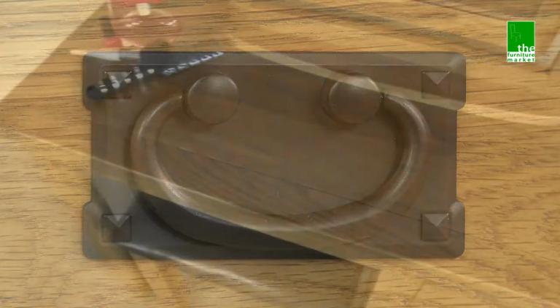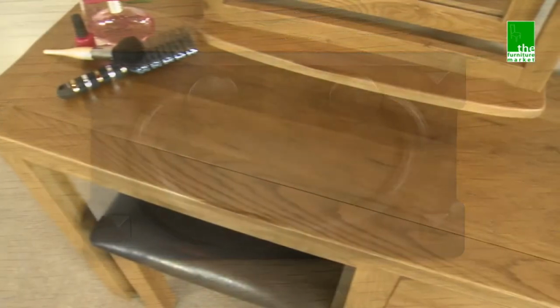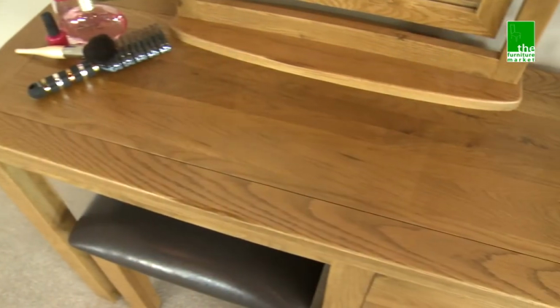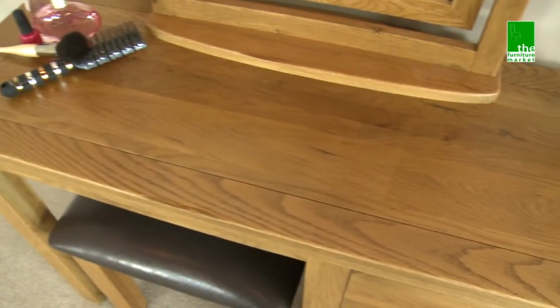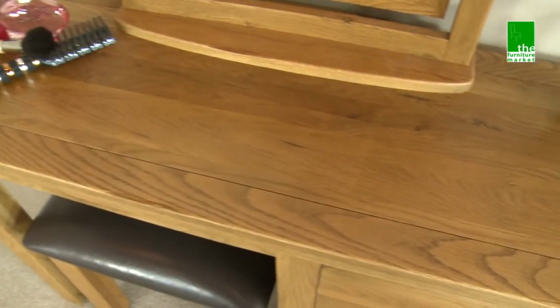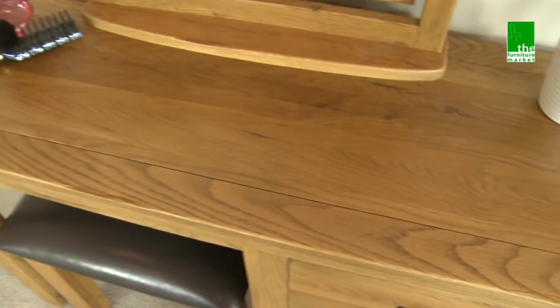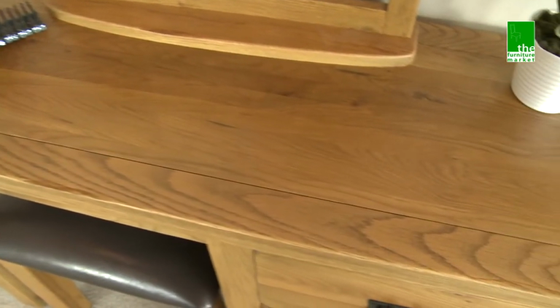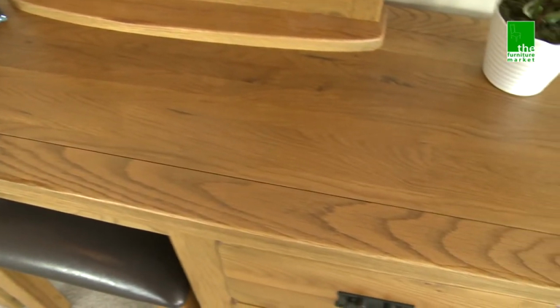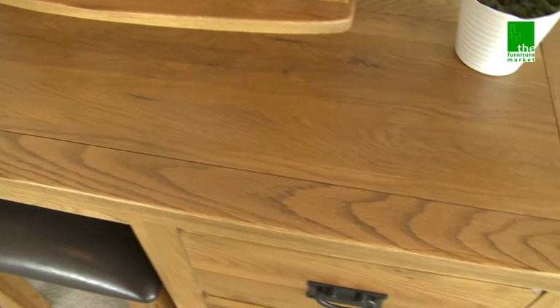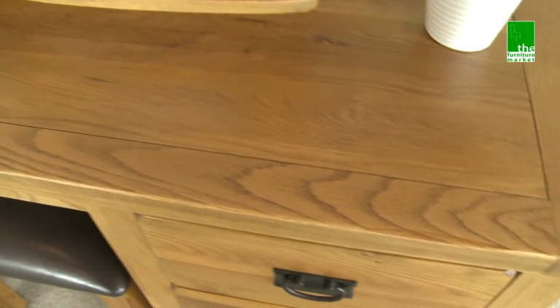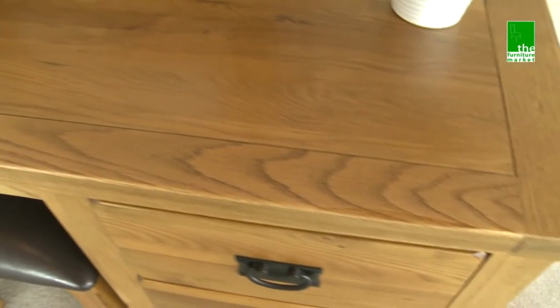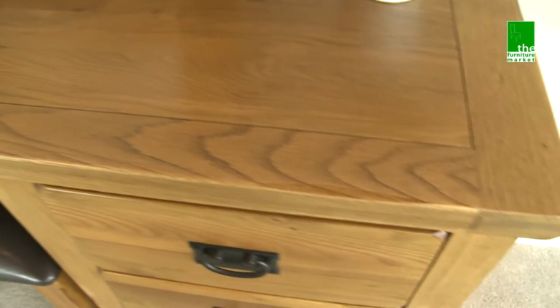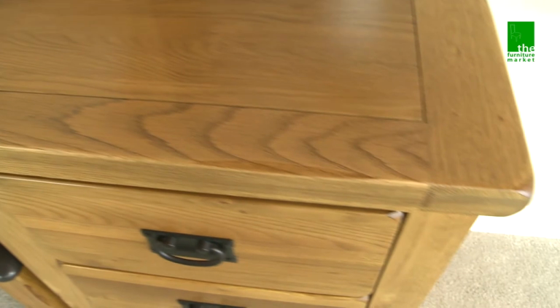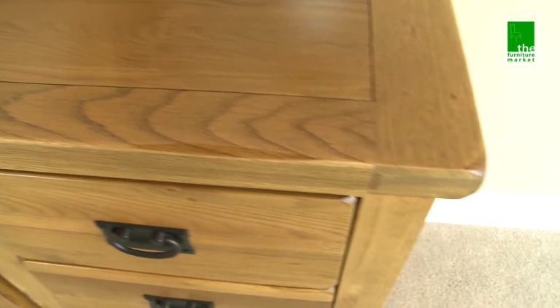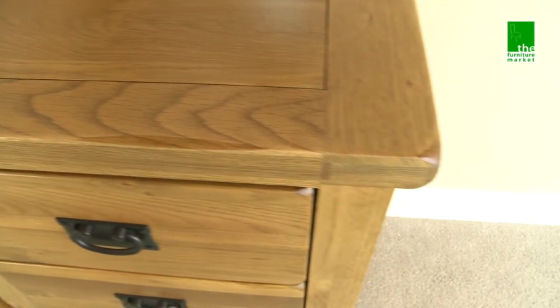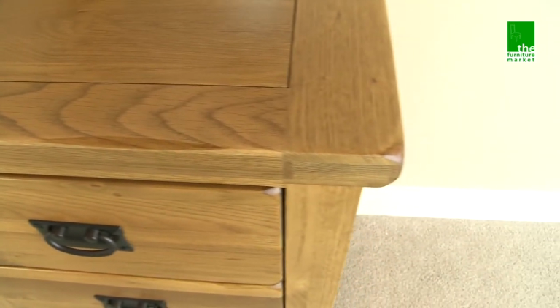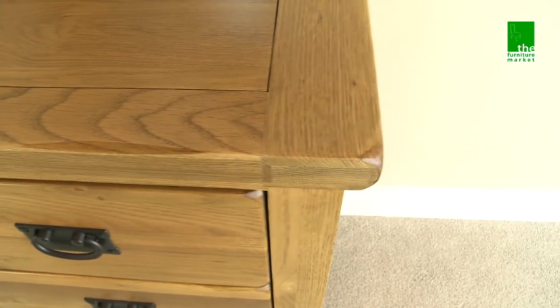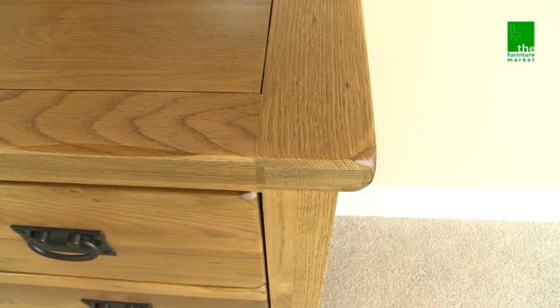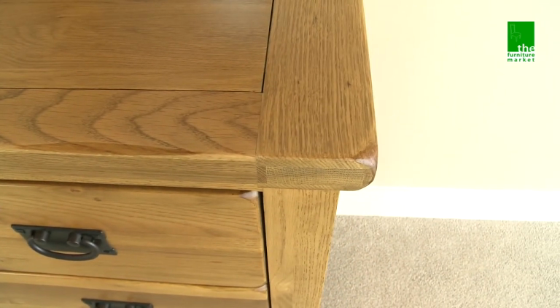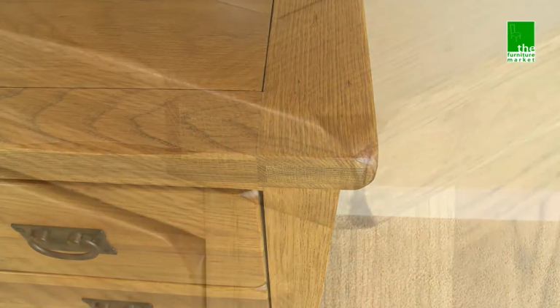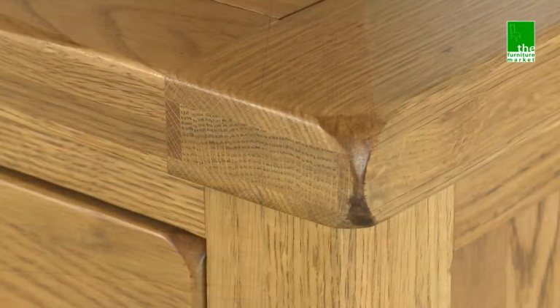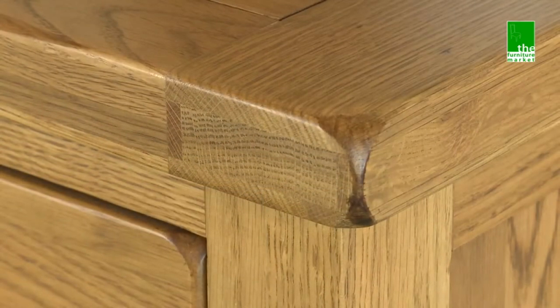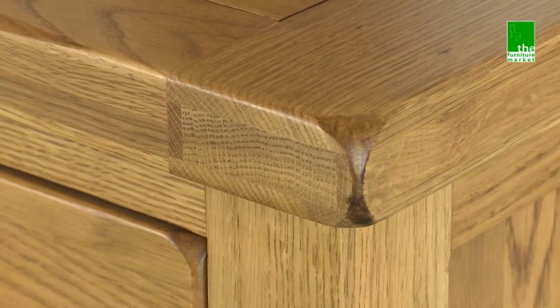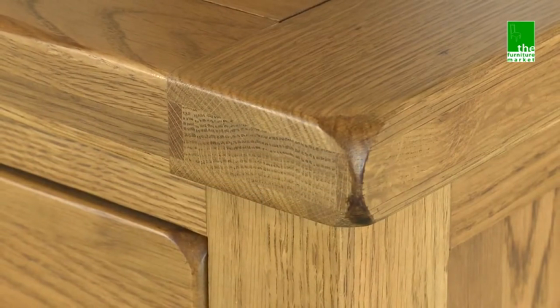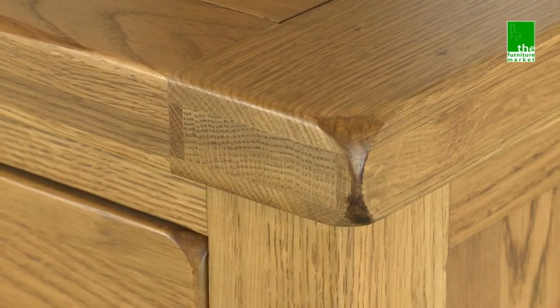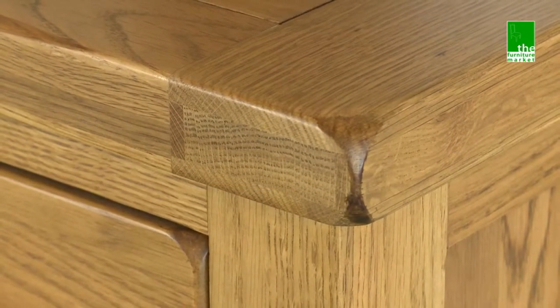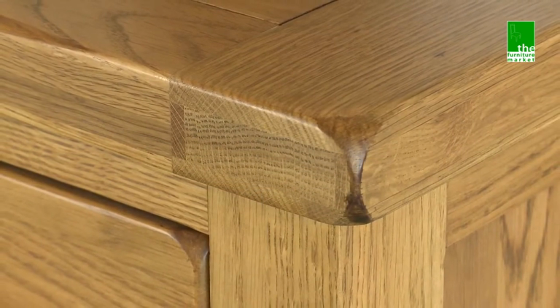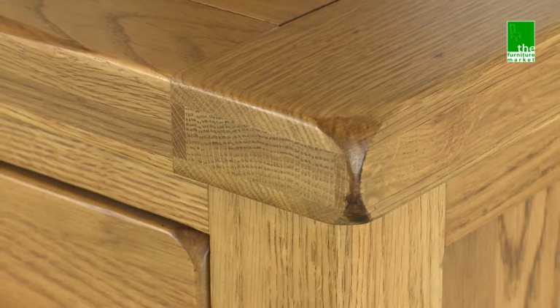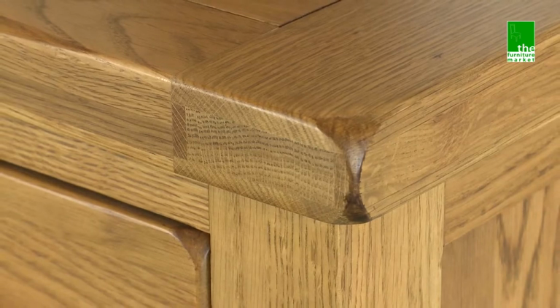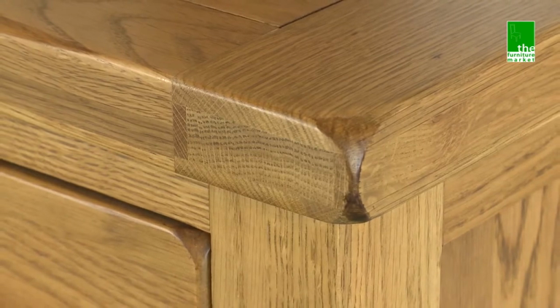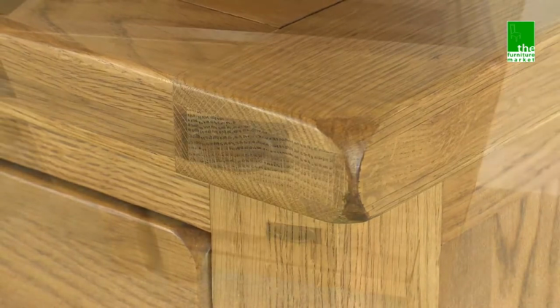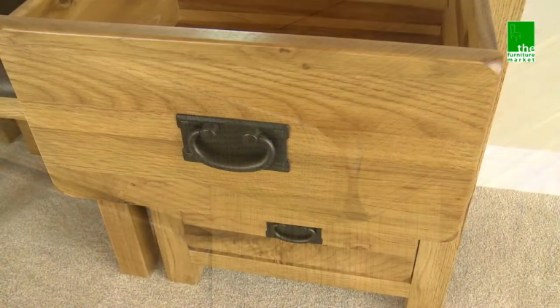The Rusticoke range has a natural oiled finish with medium oak staining. It oozes country charm from its rounded off edges to its natural knots and grooves, giving it a character you'll be sure to fall in love with.